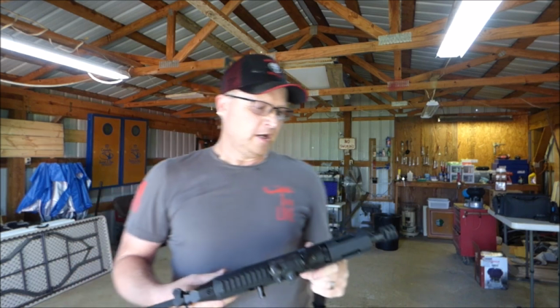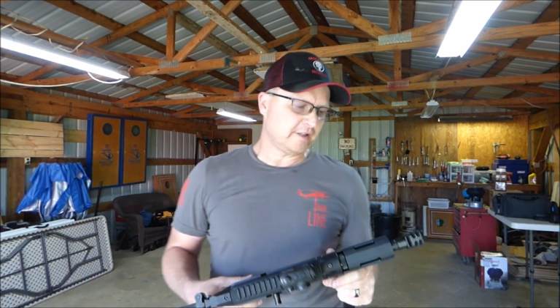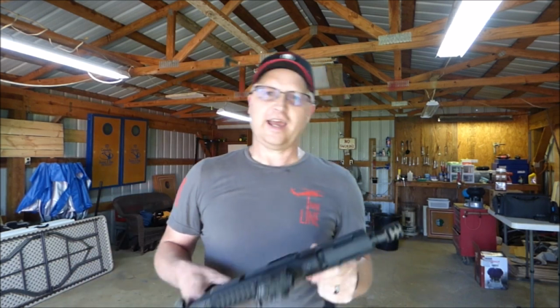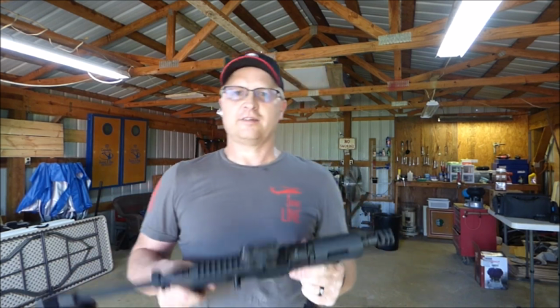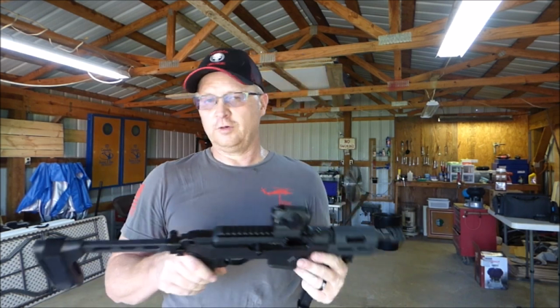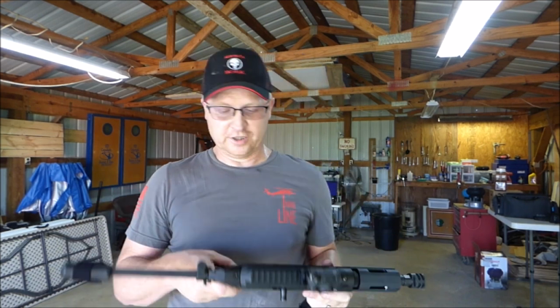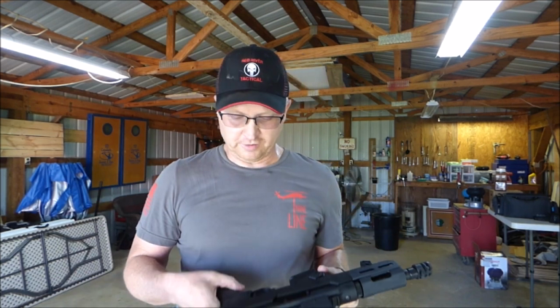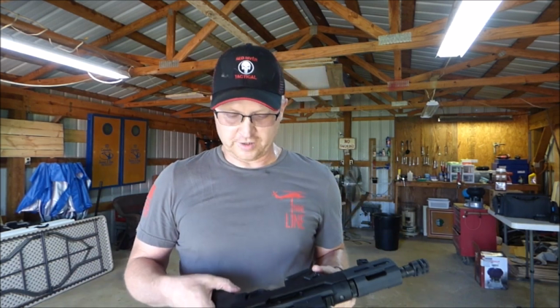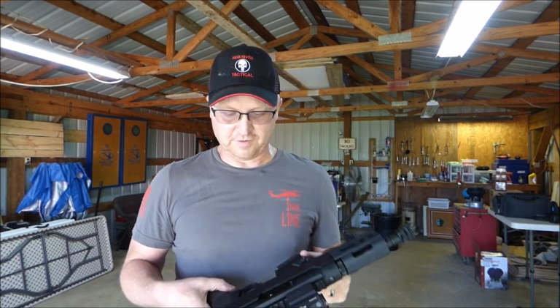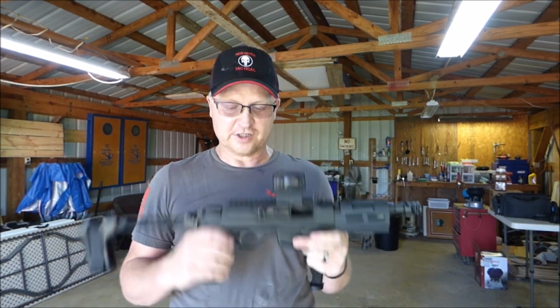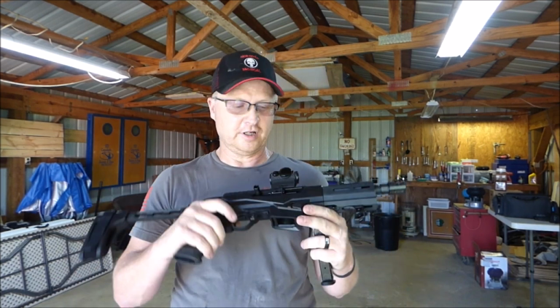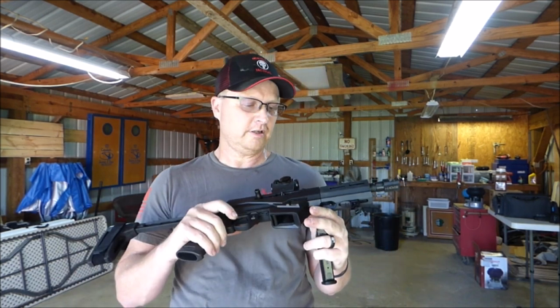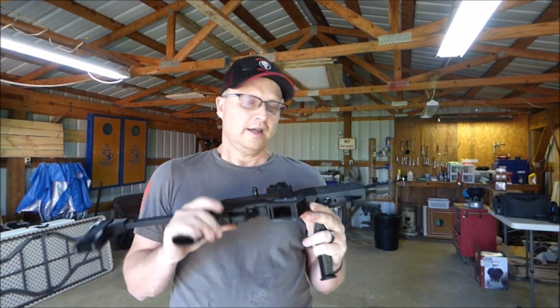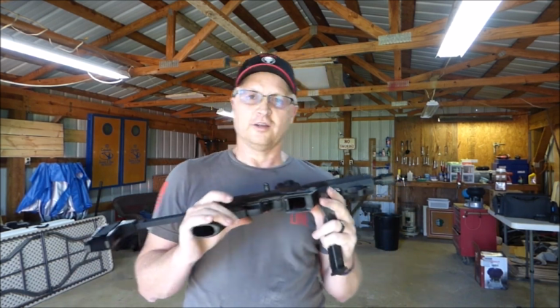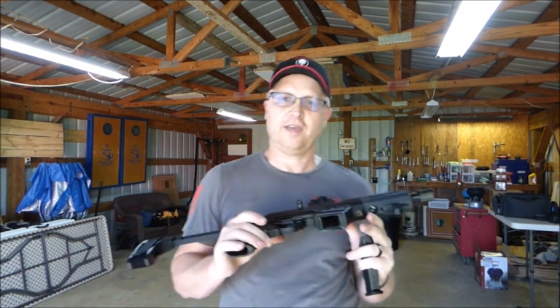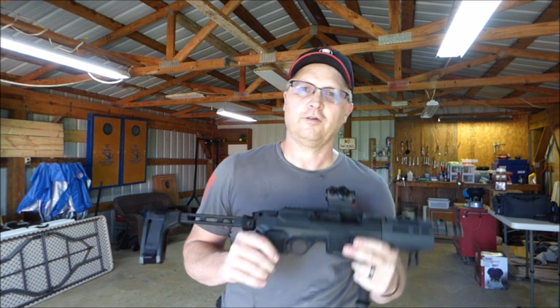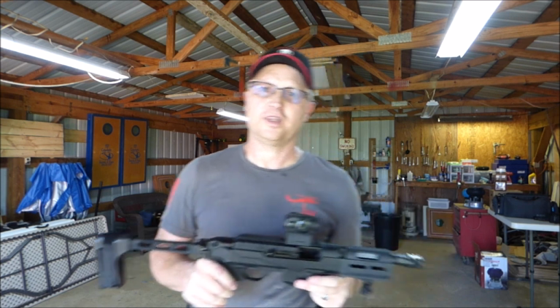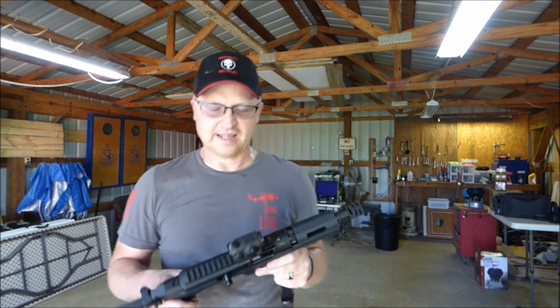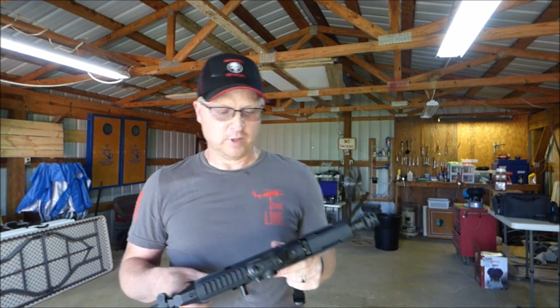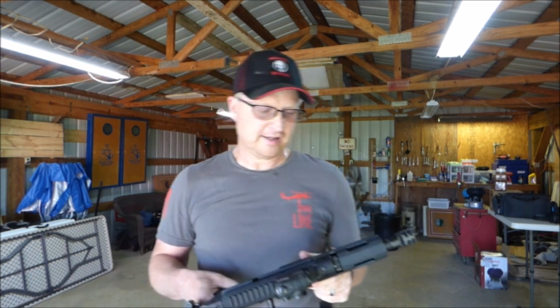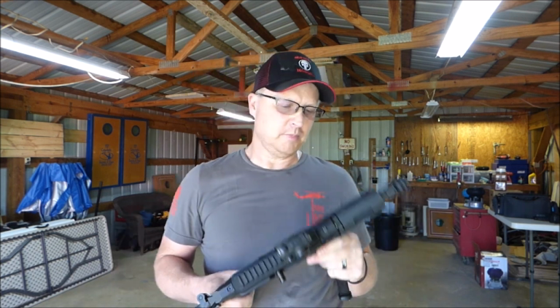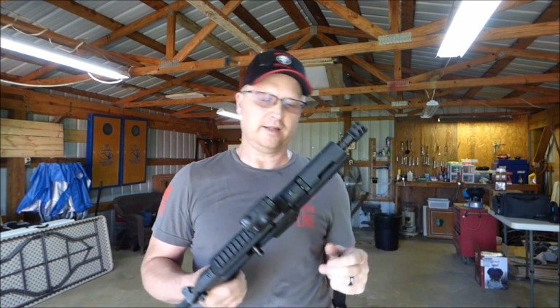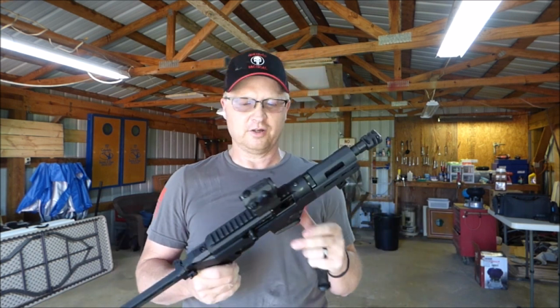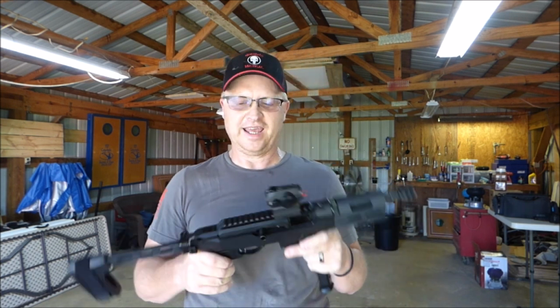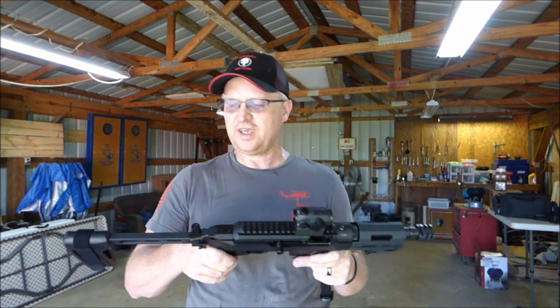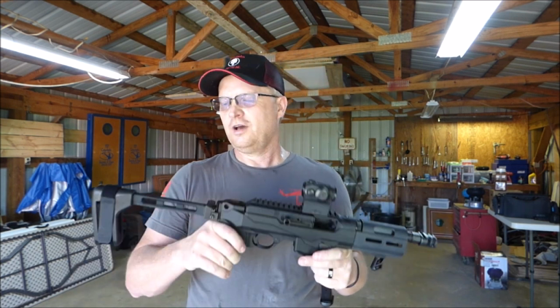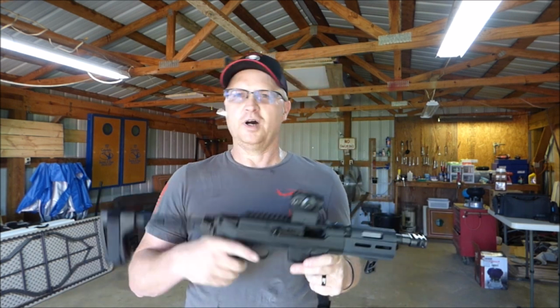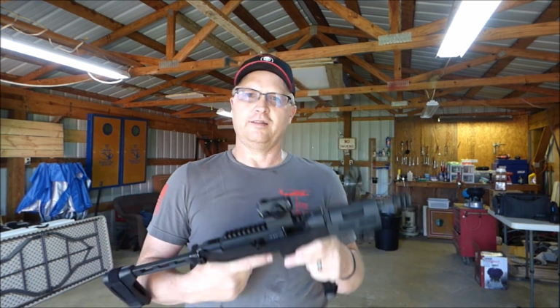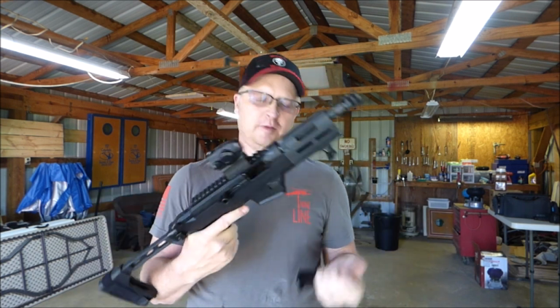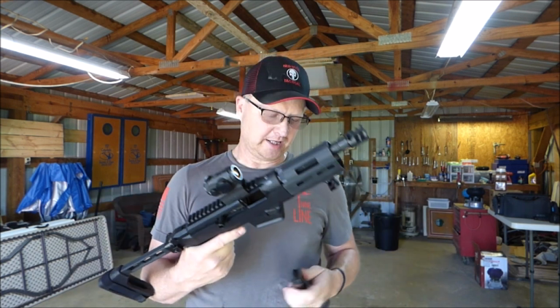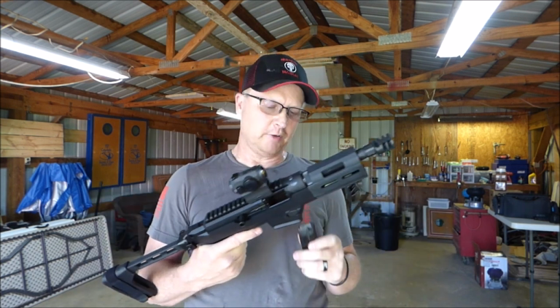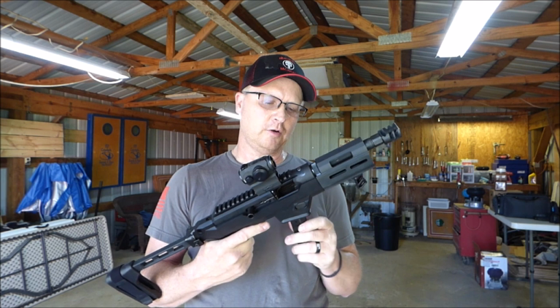Other than that, it's a really good shooting gun. It's a flat shooting gun. It's a little heavy — I don't know what the exact weight is — but that helps mitigate recoil.